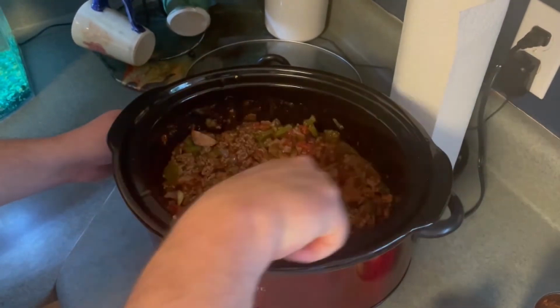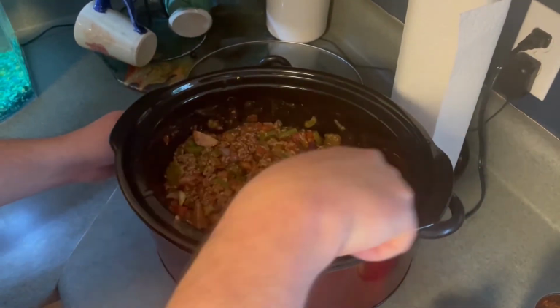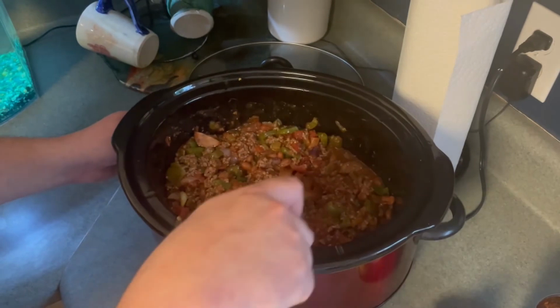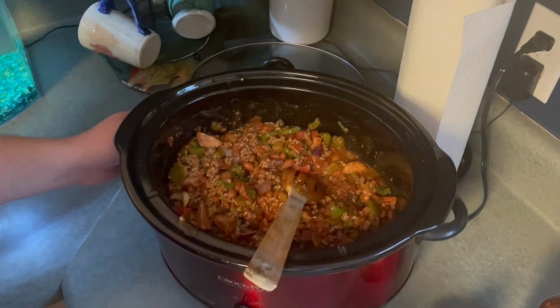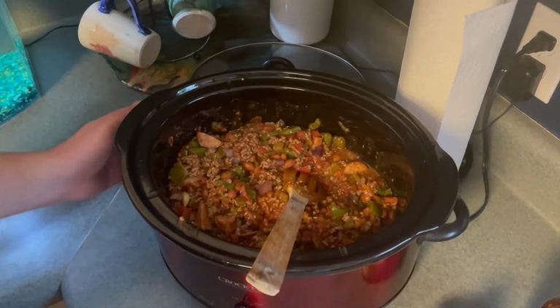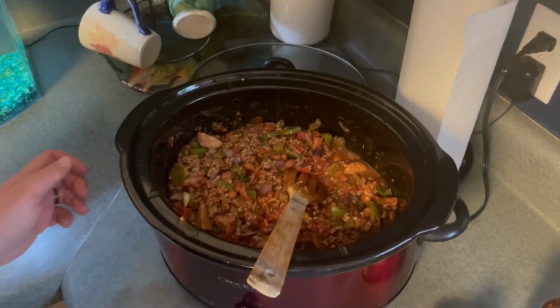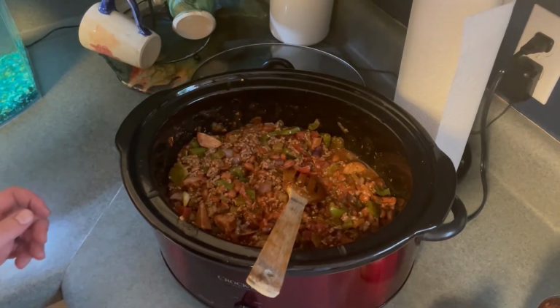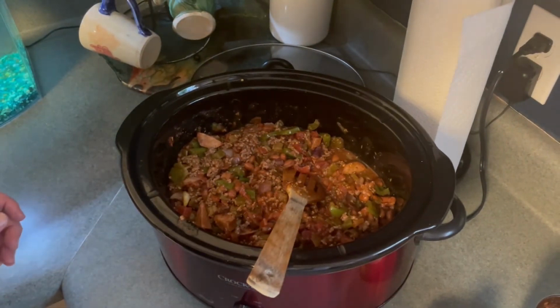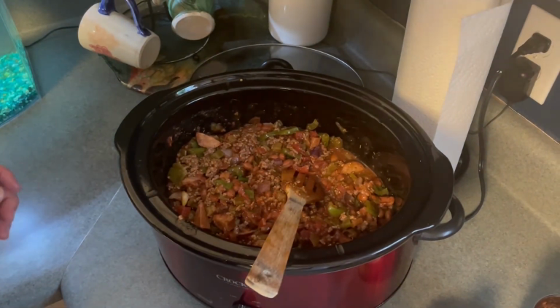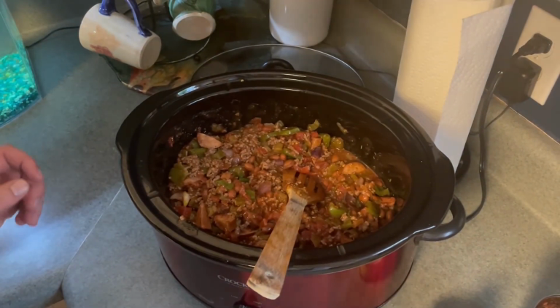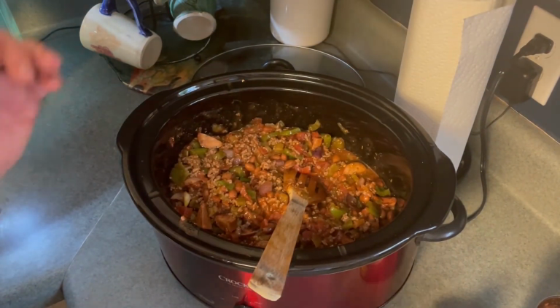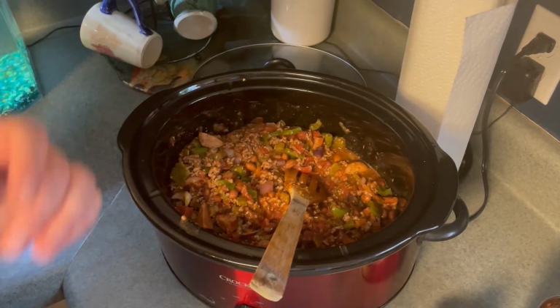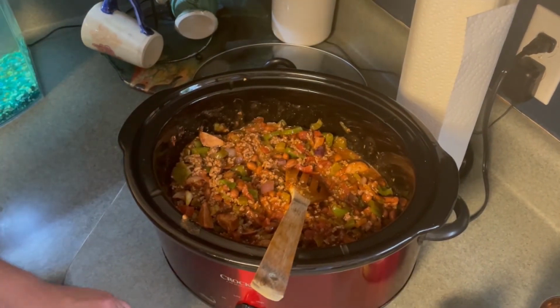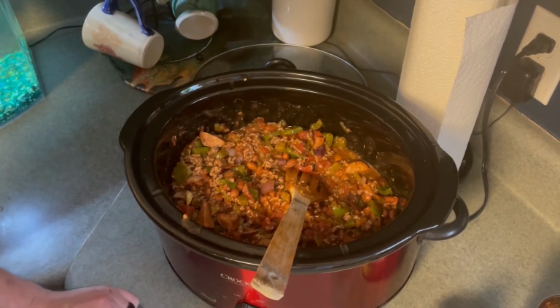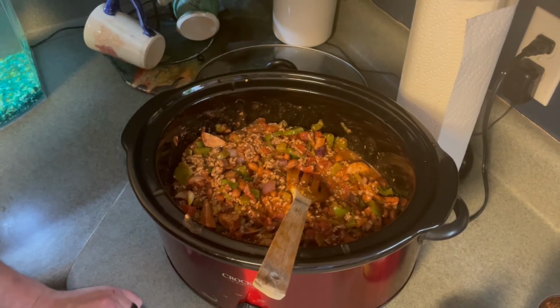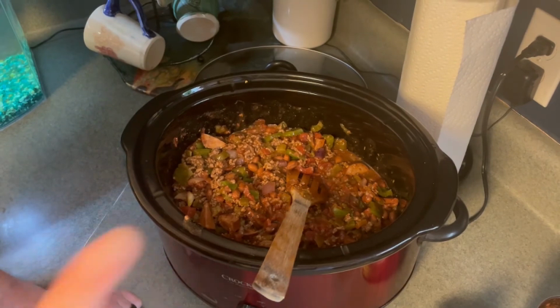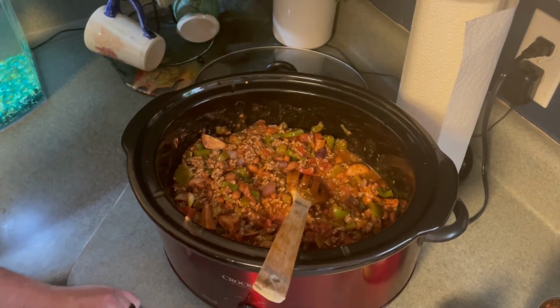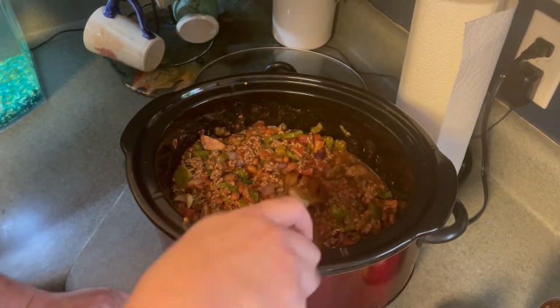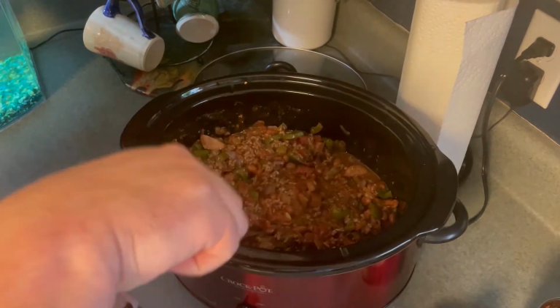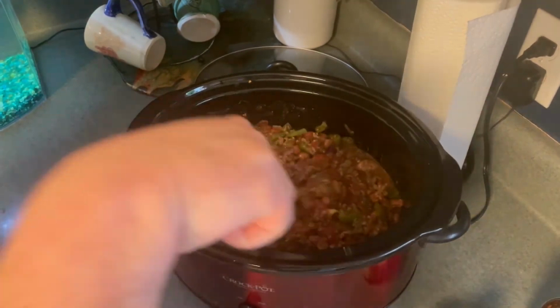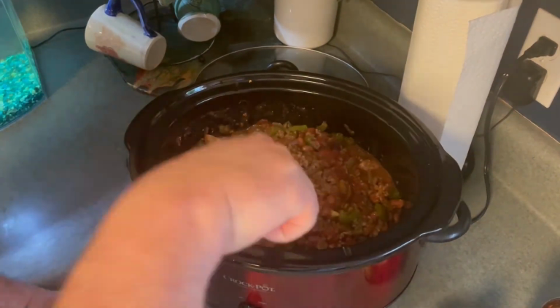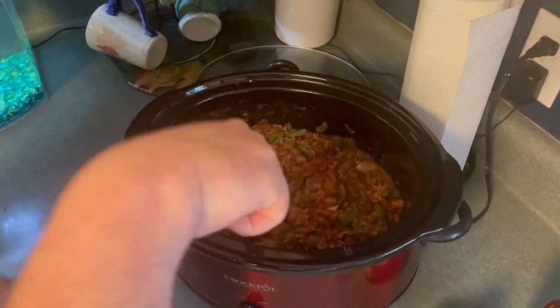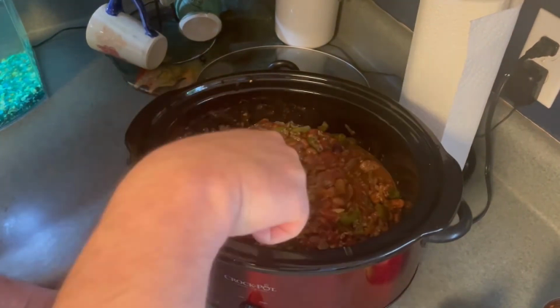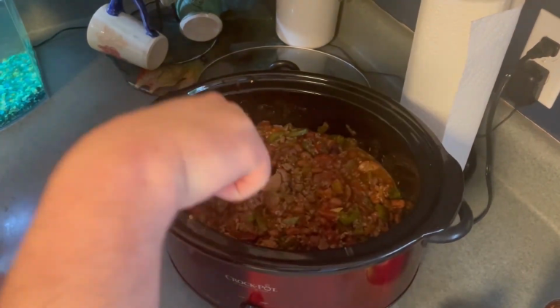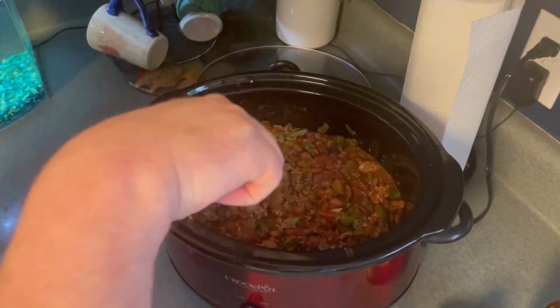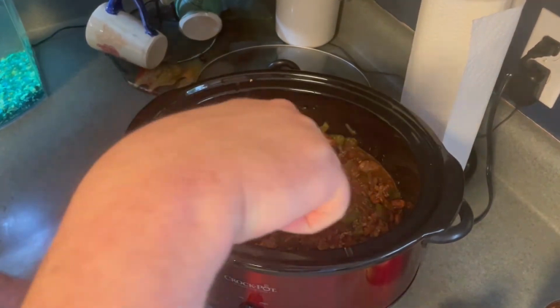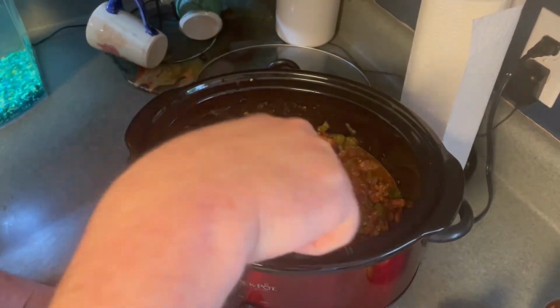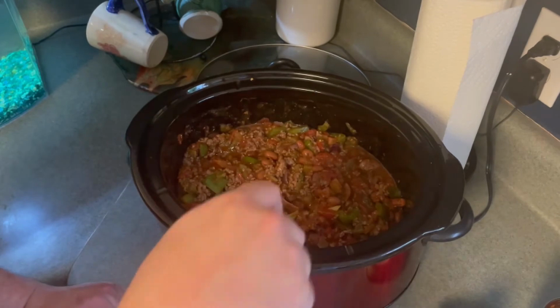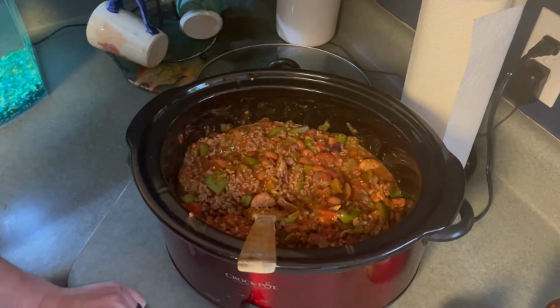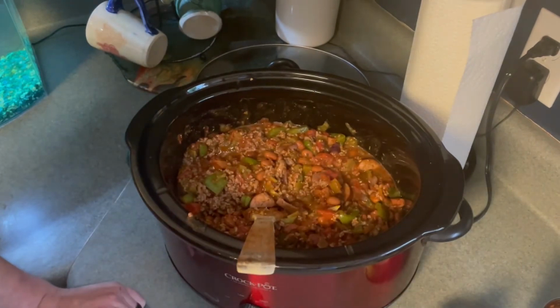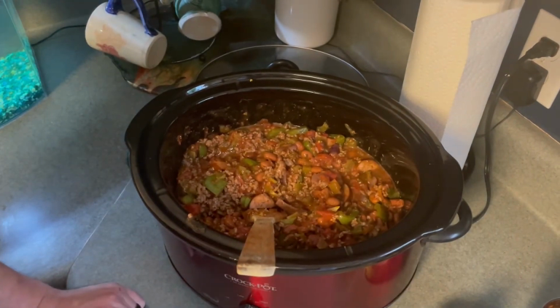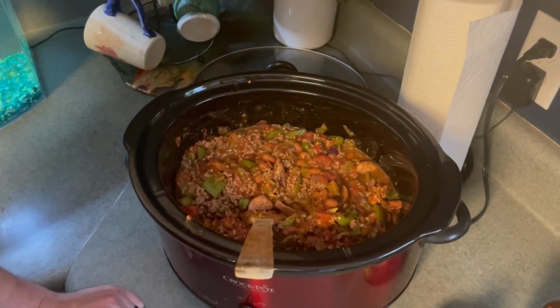You might be wondering — but you said brown sugar too. You're right, I did say brown sugar. I don't add that until close to the end of the chili cook, so we'll check back in with that in about eight hours.